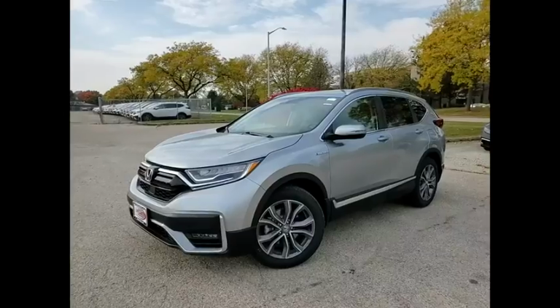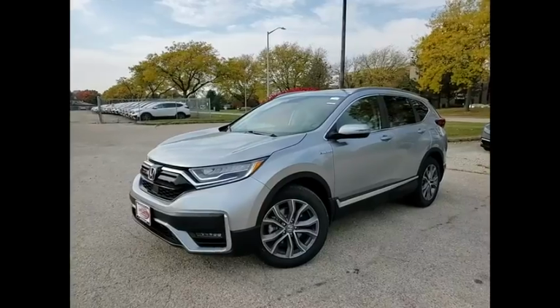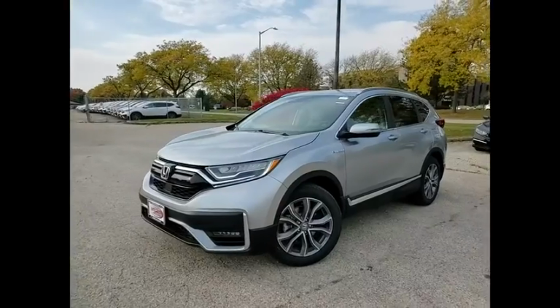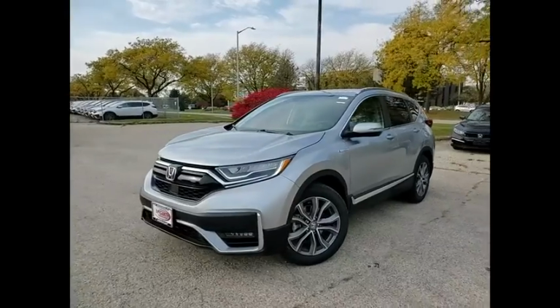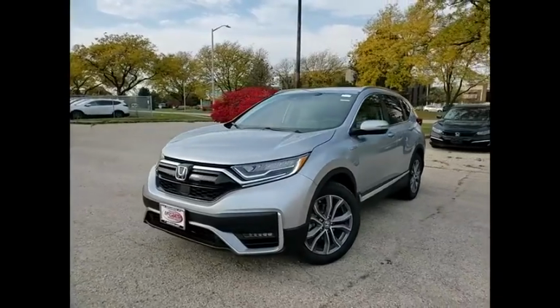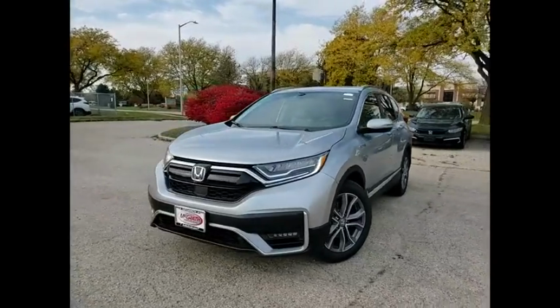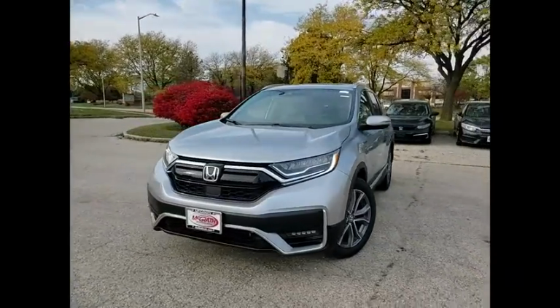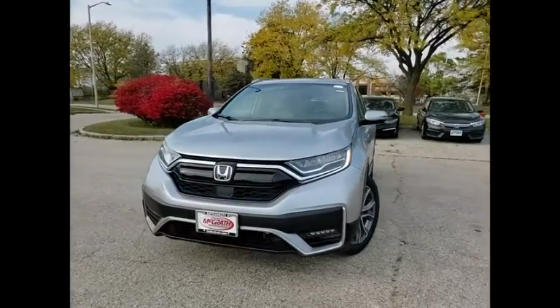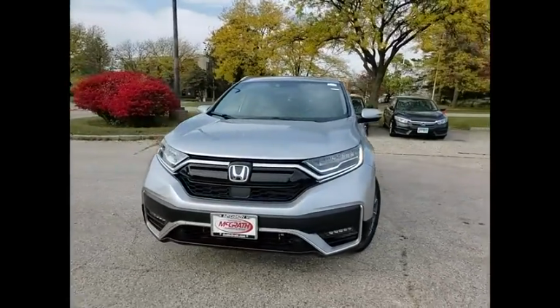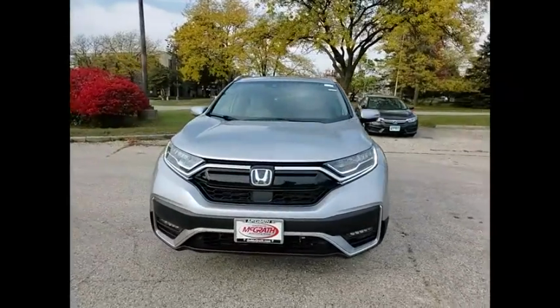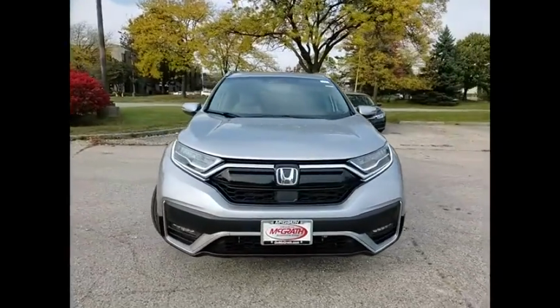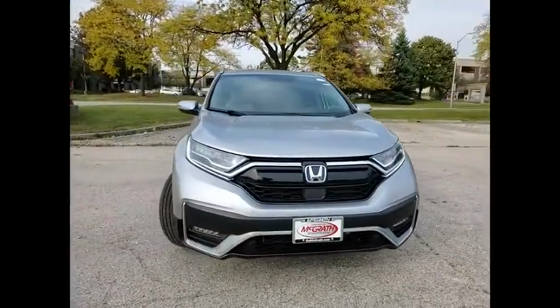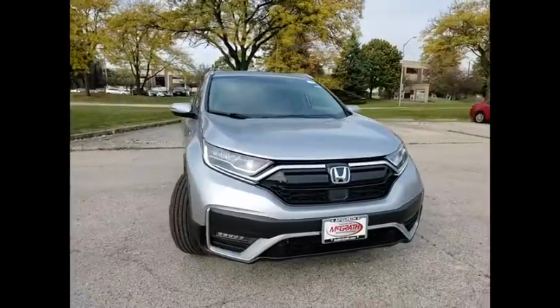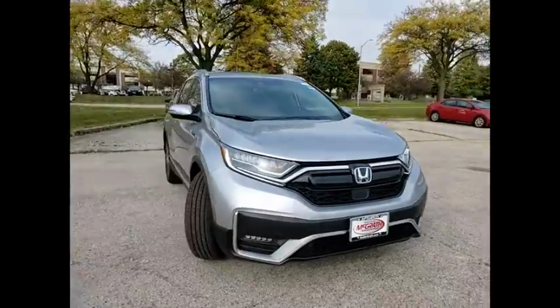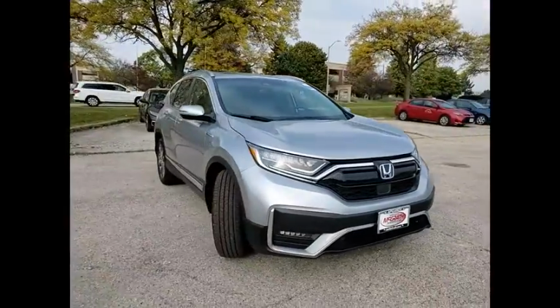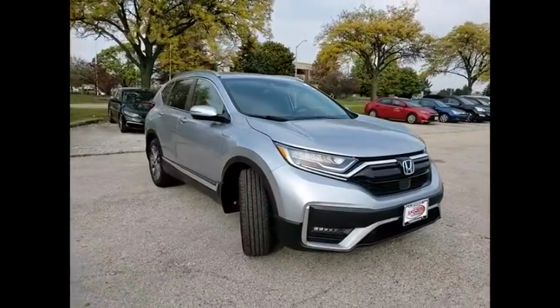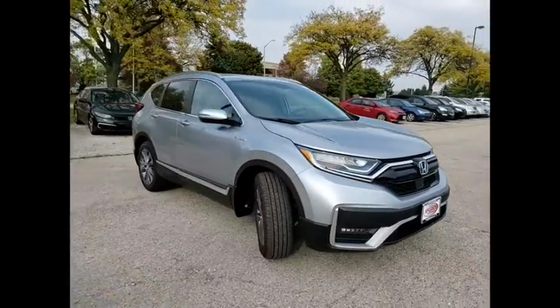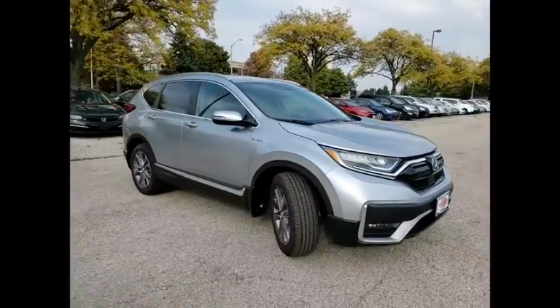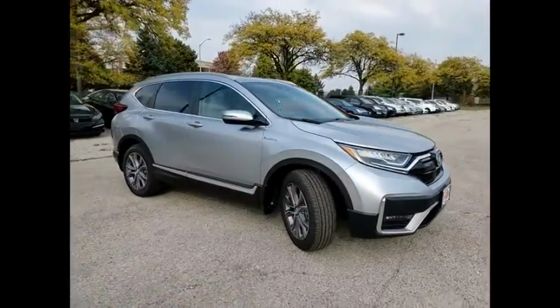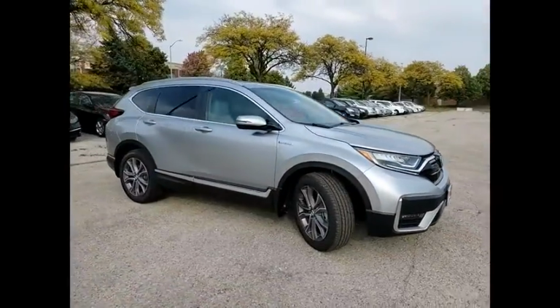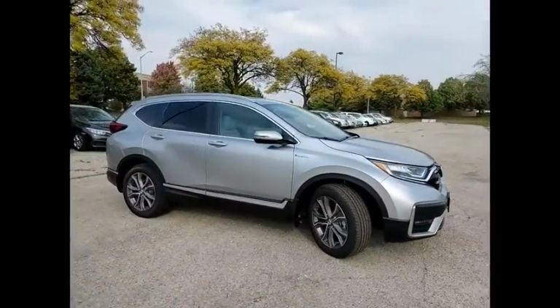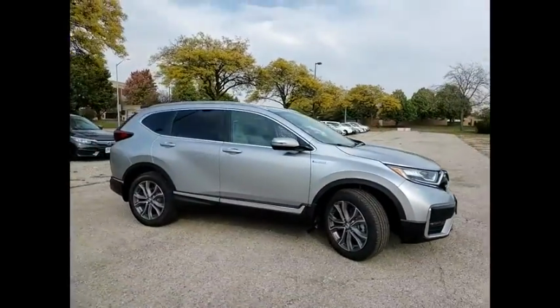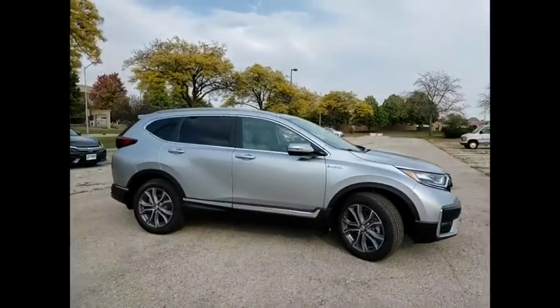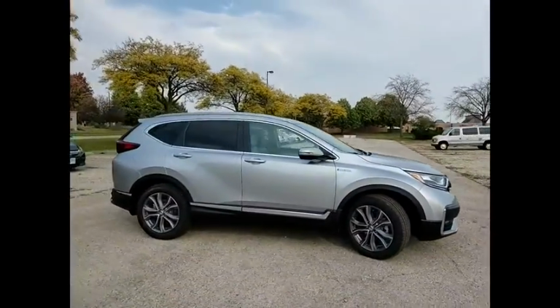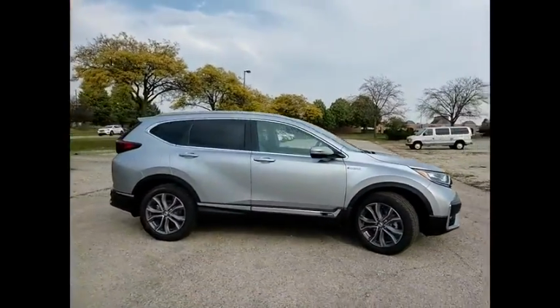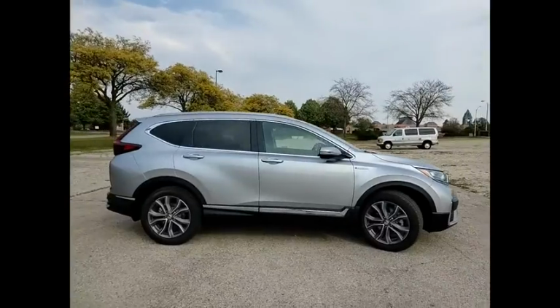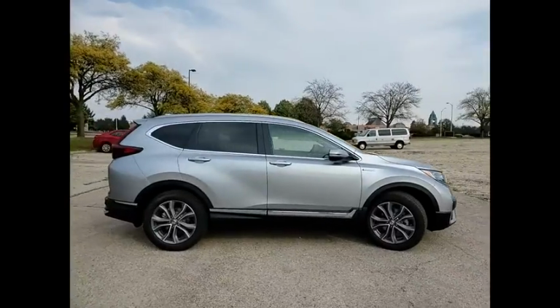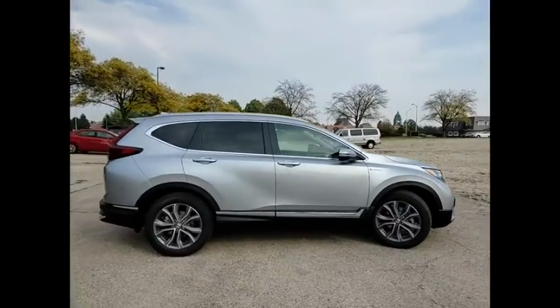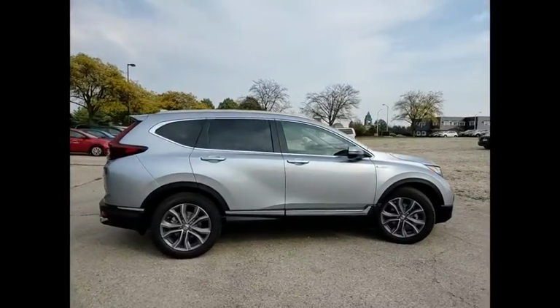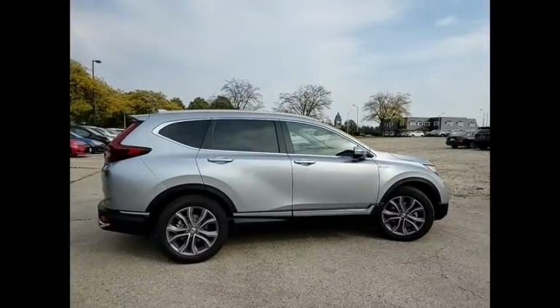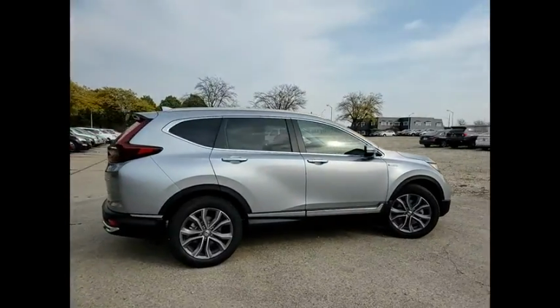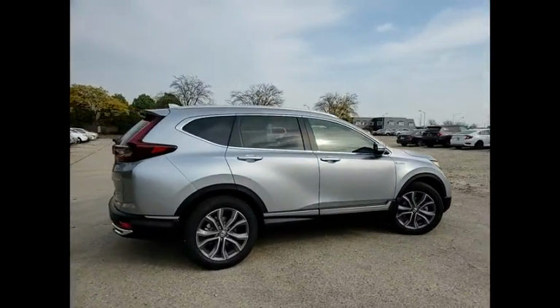Looking for the right vehicle? Check out the 2020 CR-V — a top recommended vehicle because of its car-like driving manners, good value, cool technology, and comfy interior.